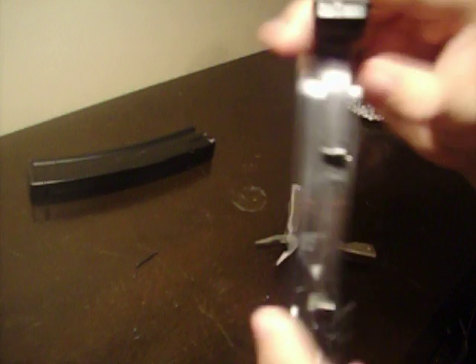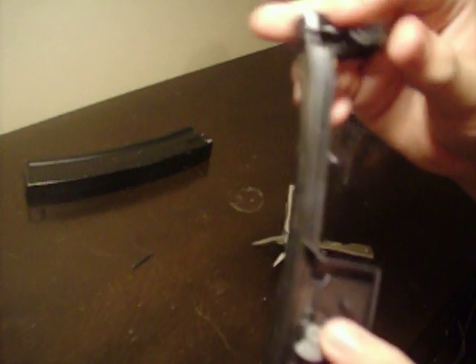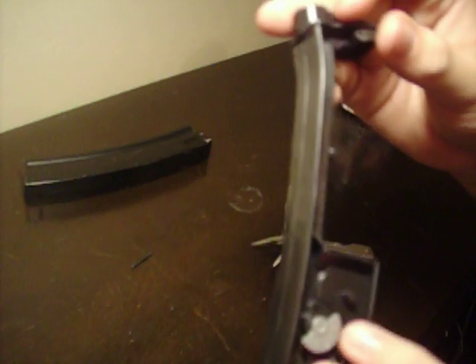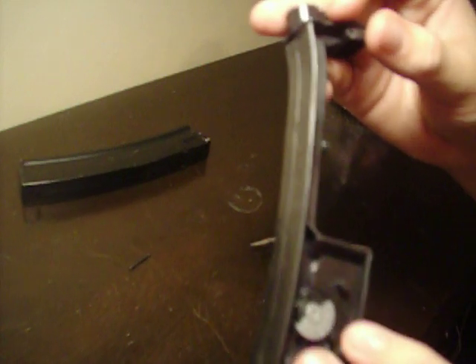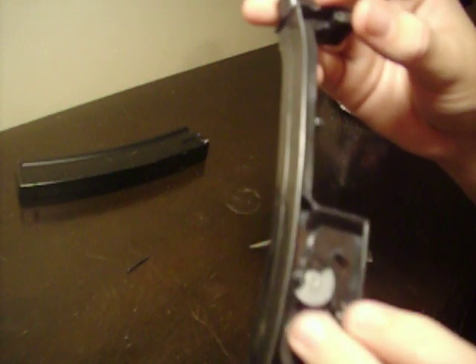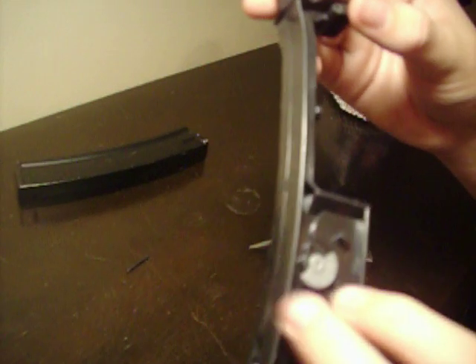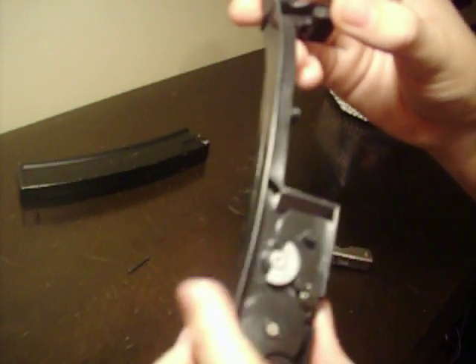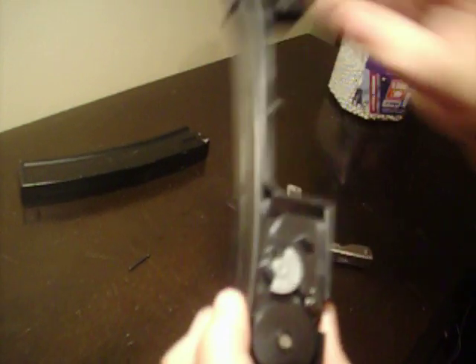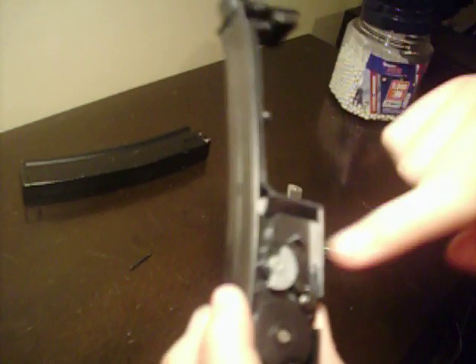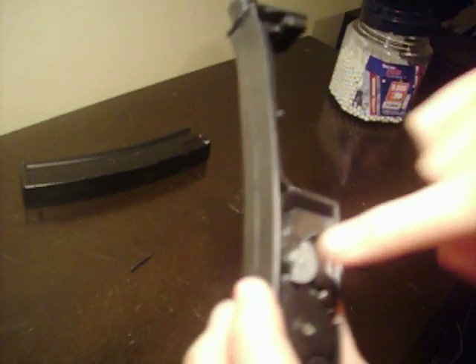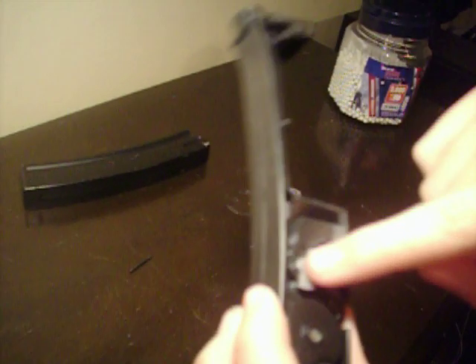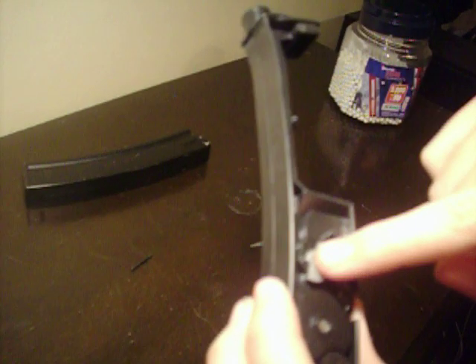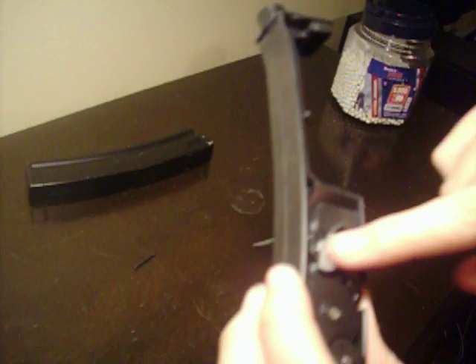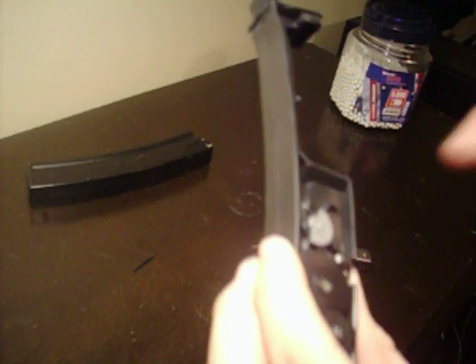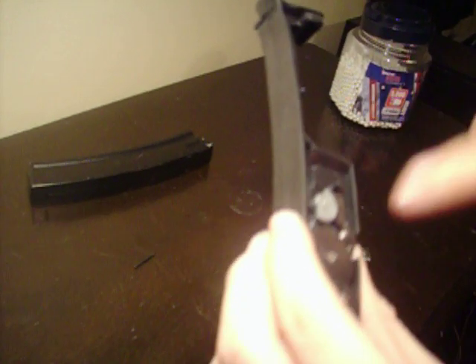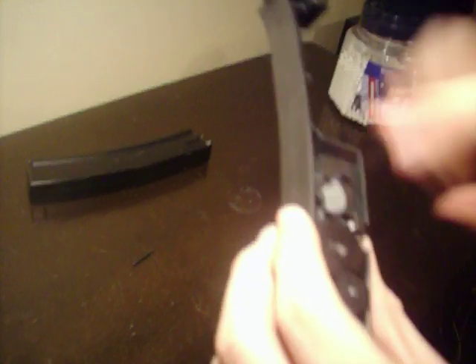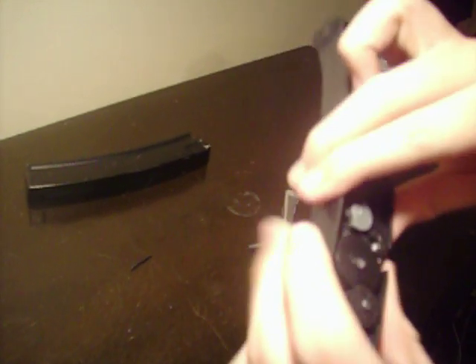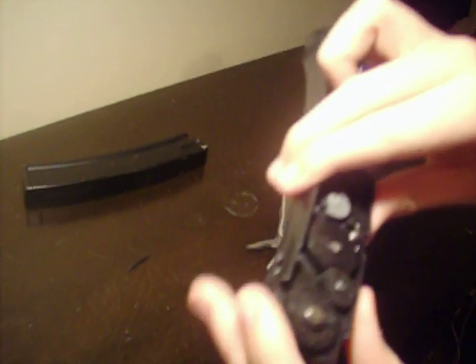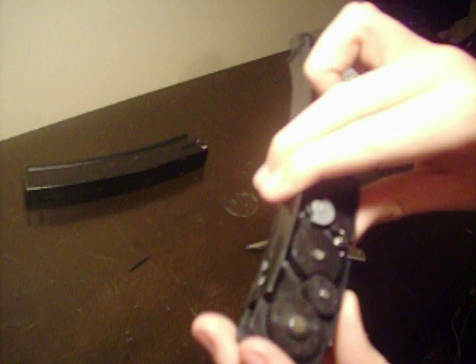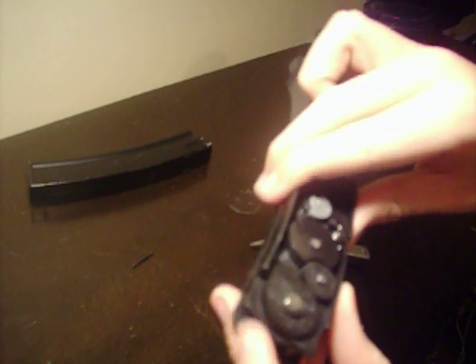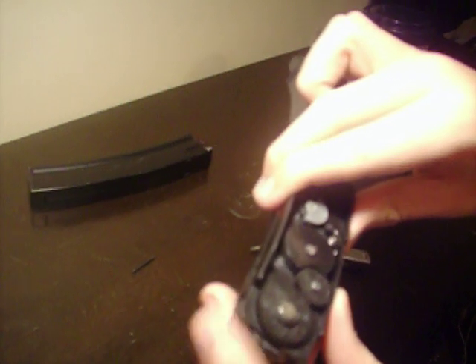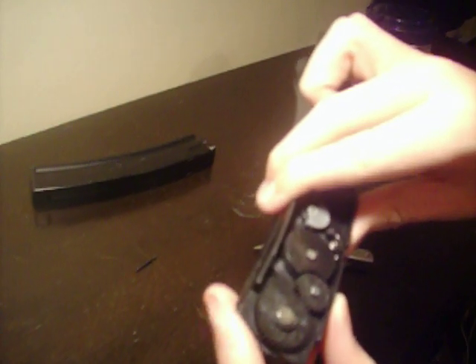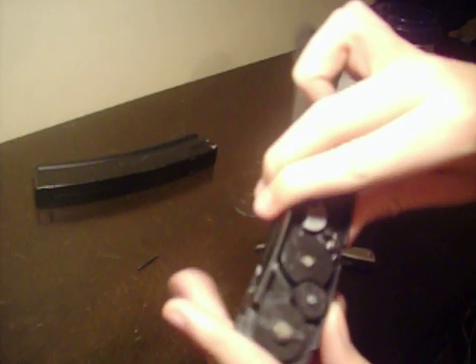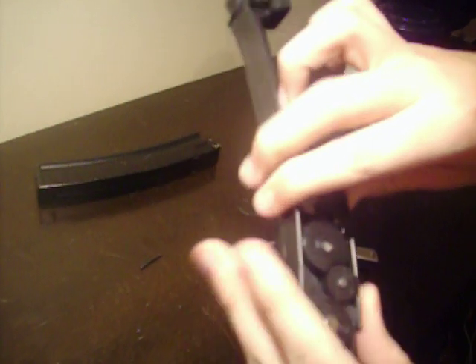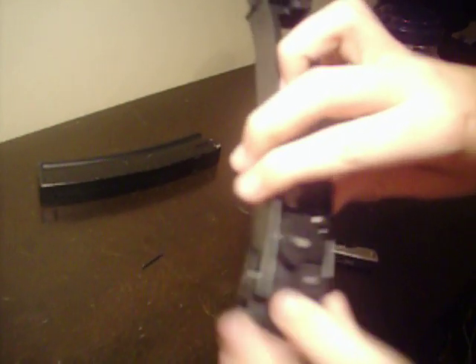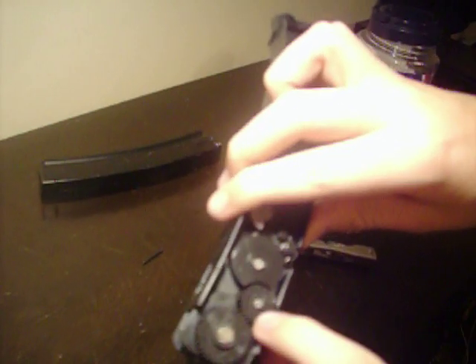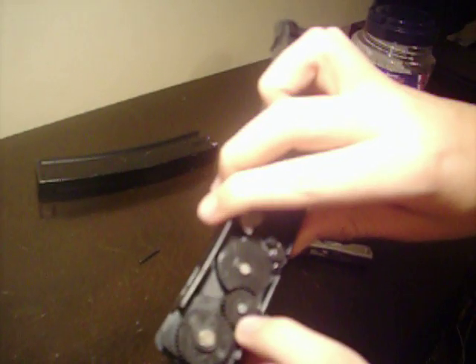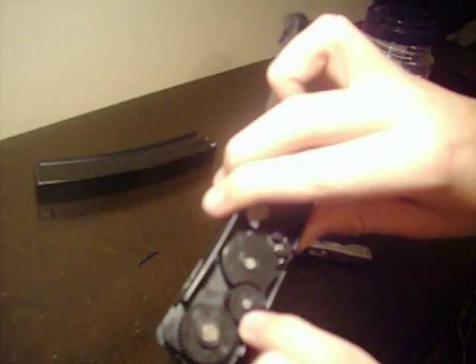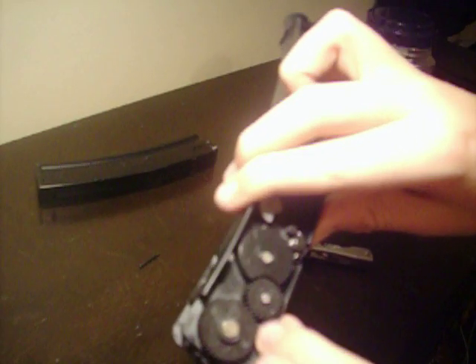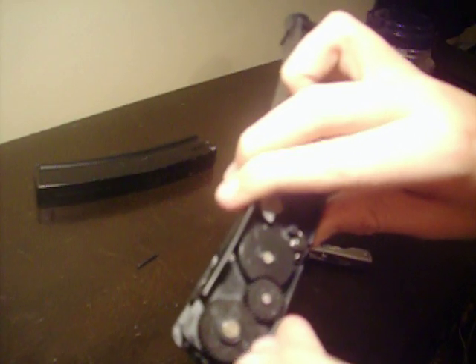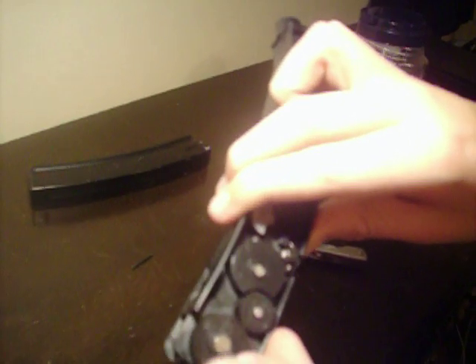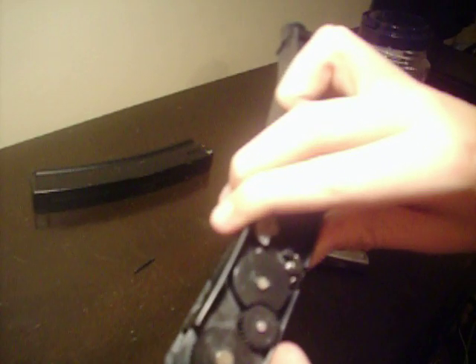Other than that, do not lose this piece or your magazine will not wind. Do not pull this out, do not pull this out.